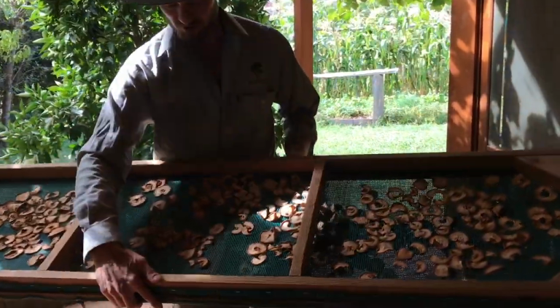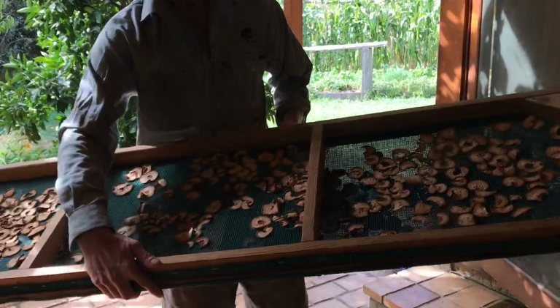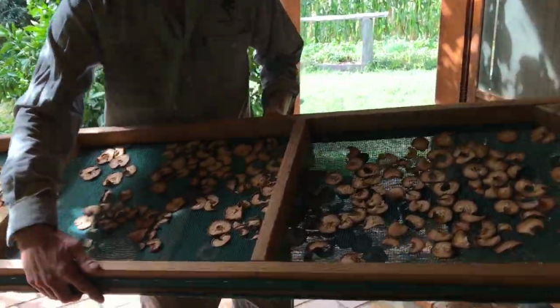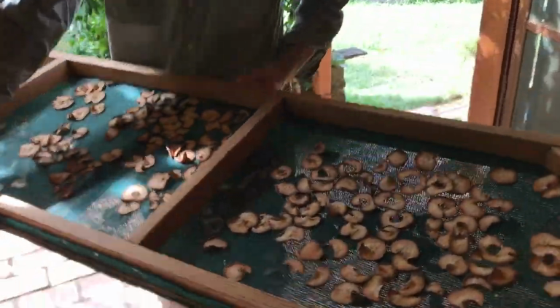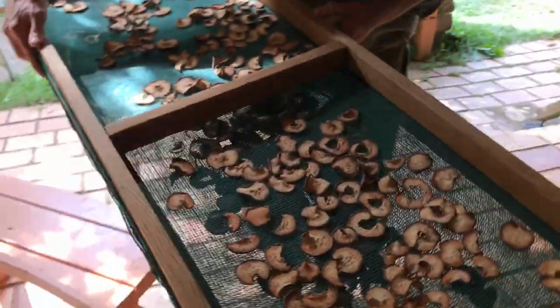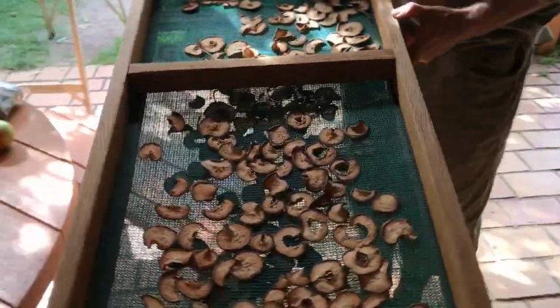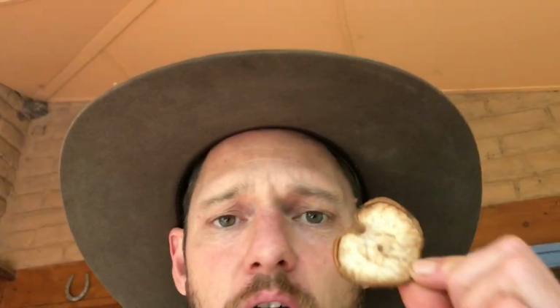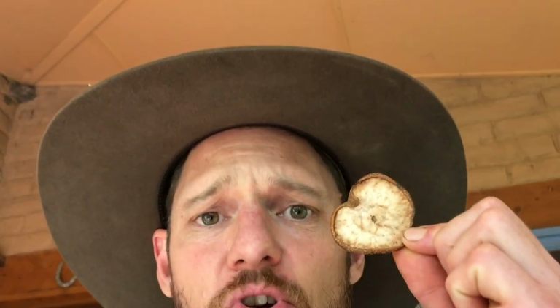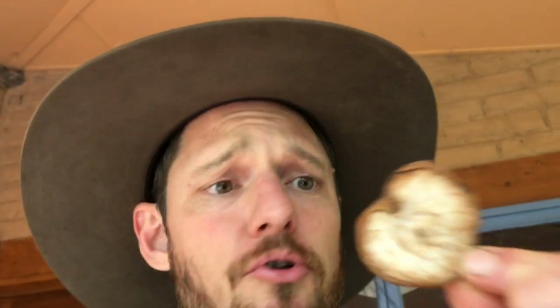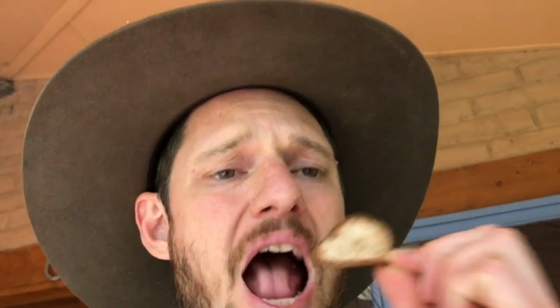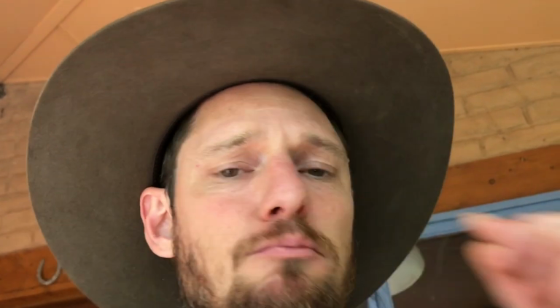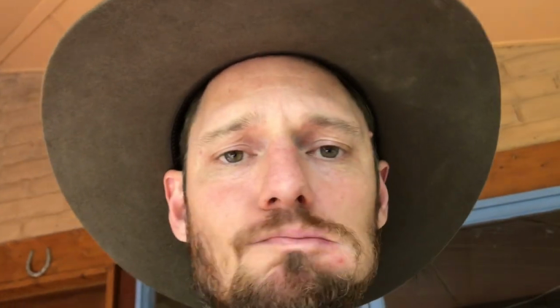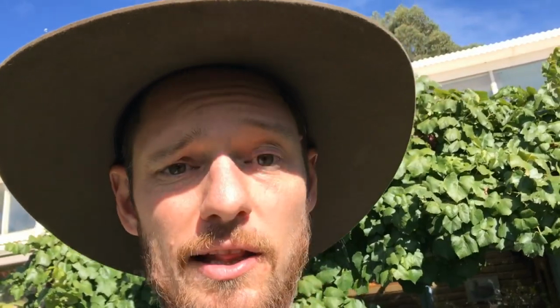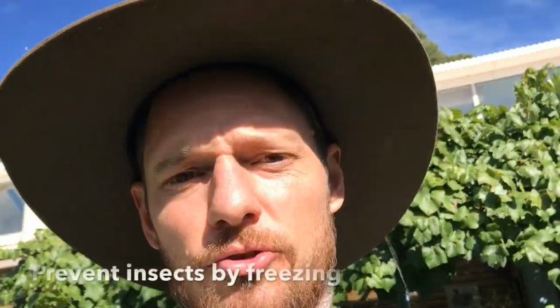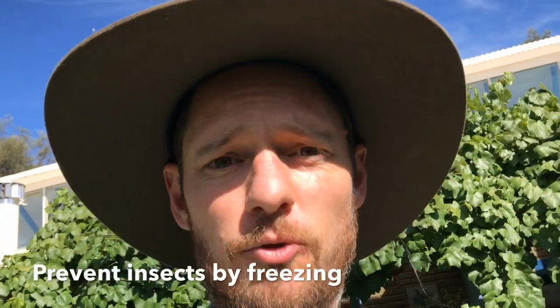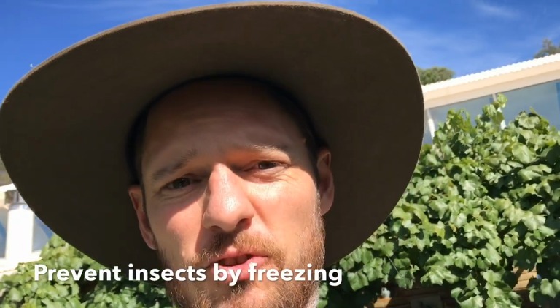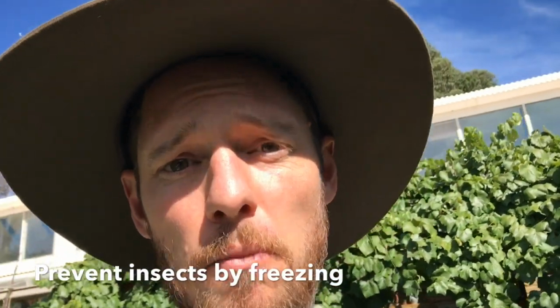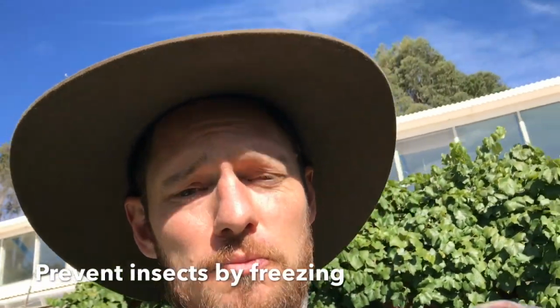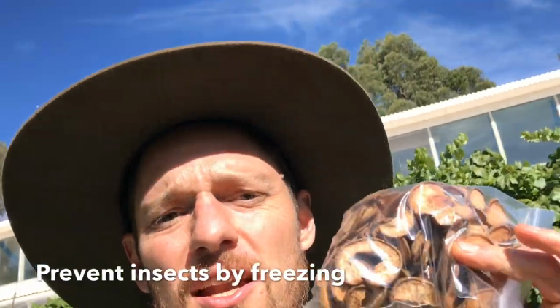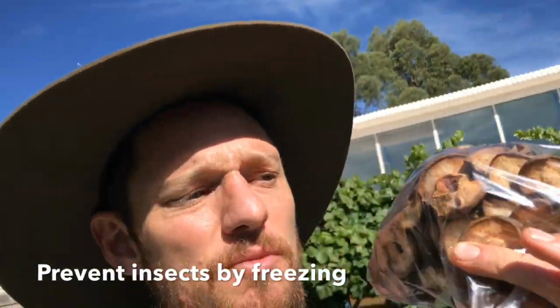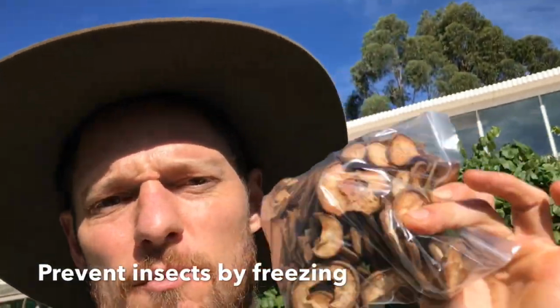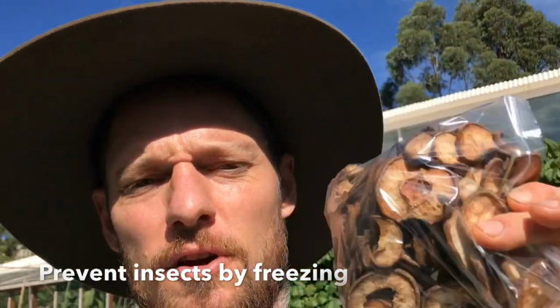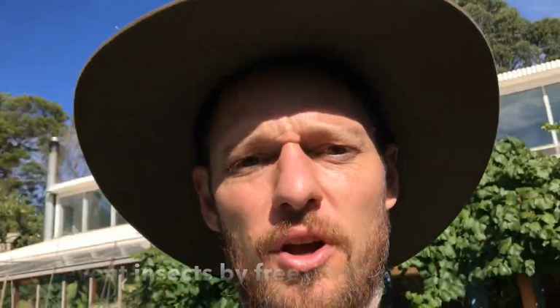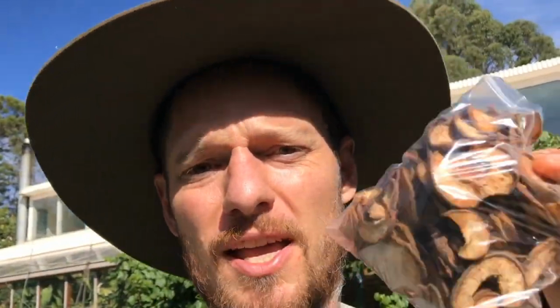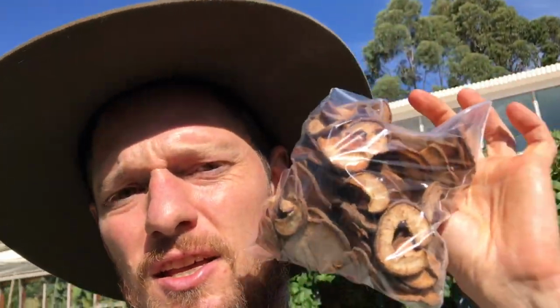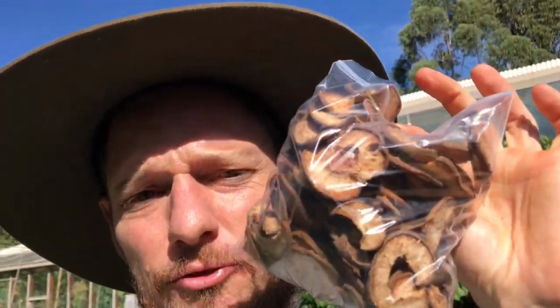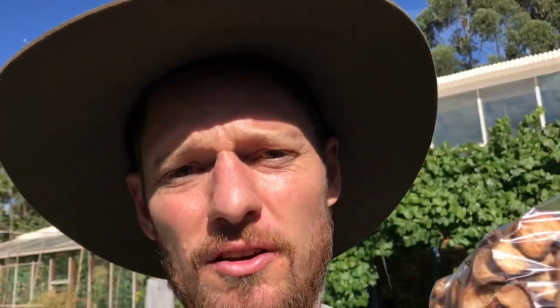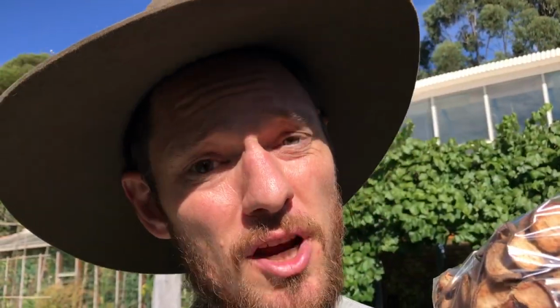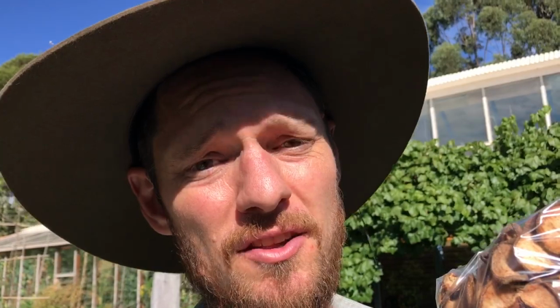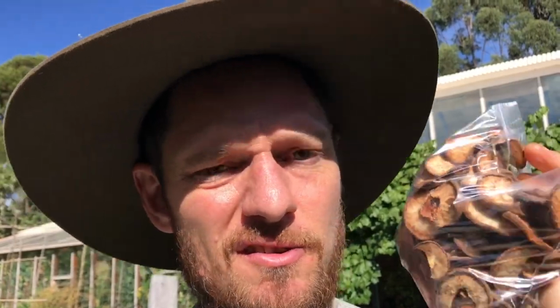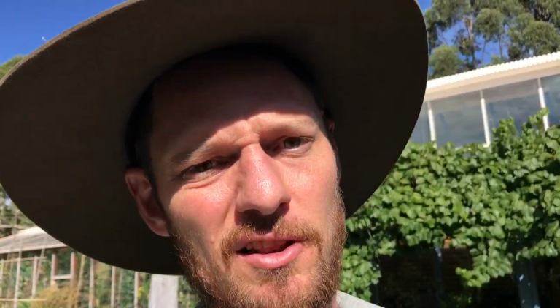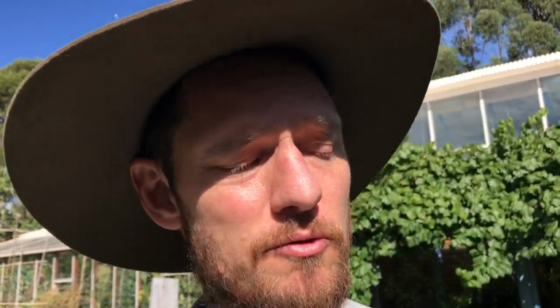Check it out — beautiful home dried fruit! And a little extra tip: if you want to stop the moths from getting in and eating them, stick them in a recycled baggie in the freezer for a couple of days. That'll get rid of them.